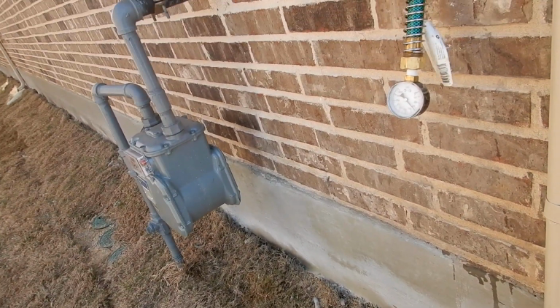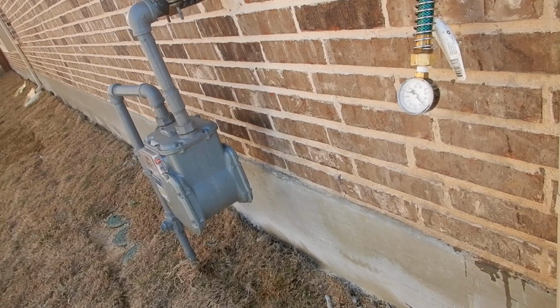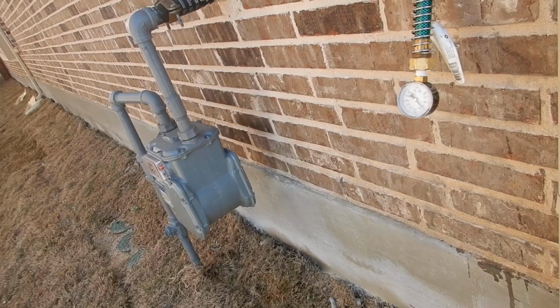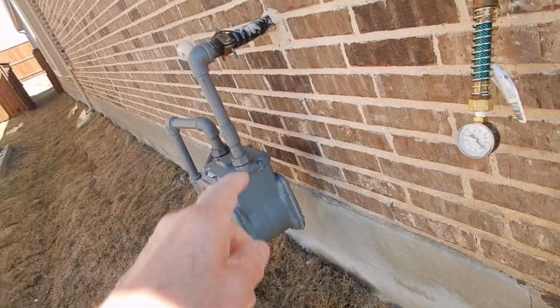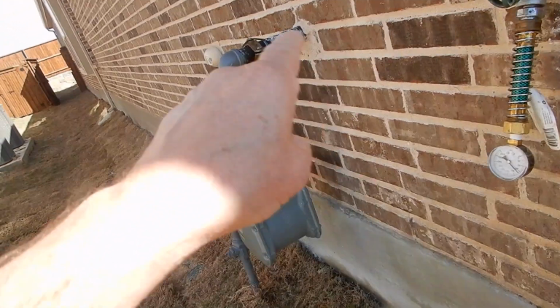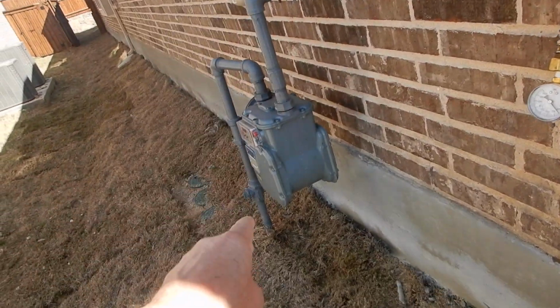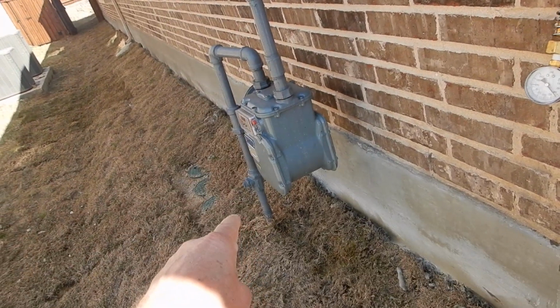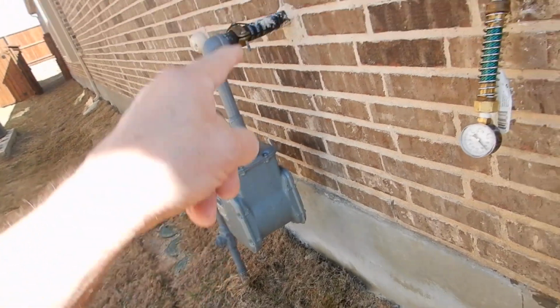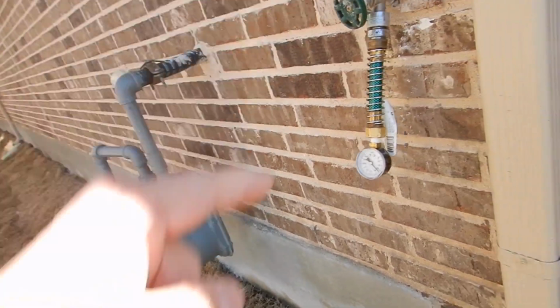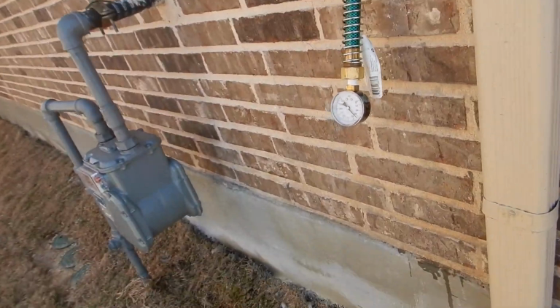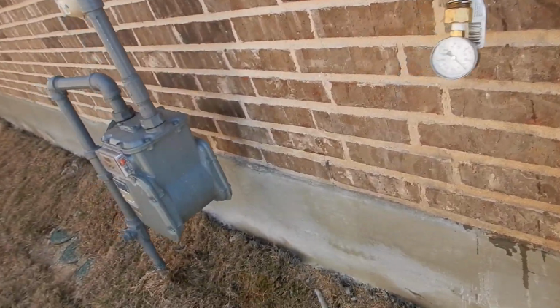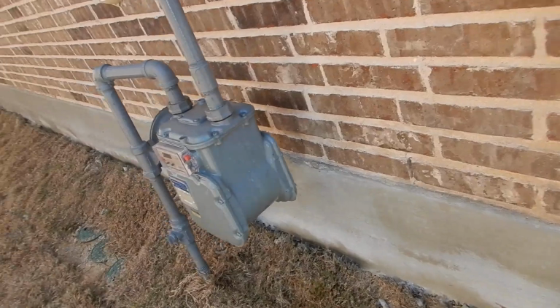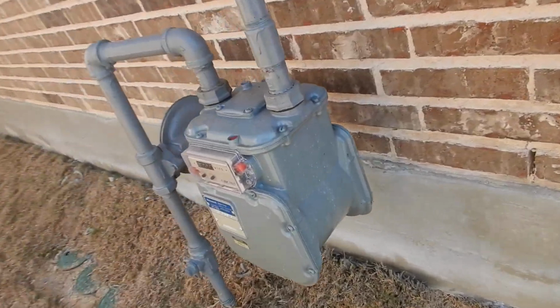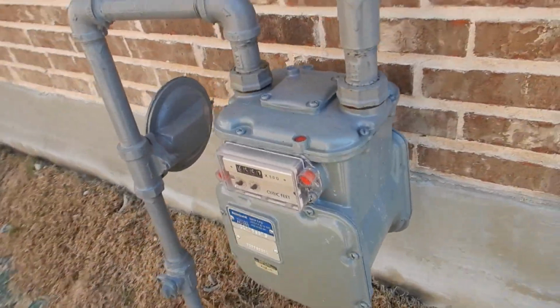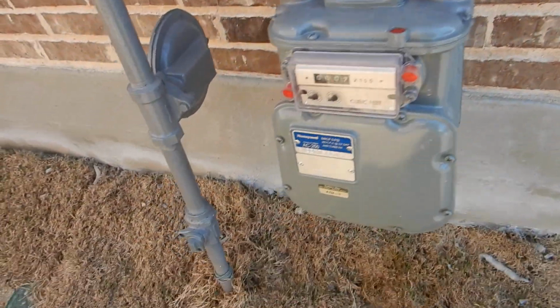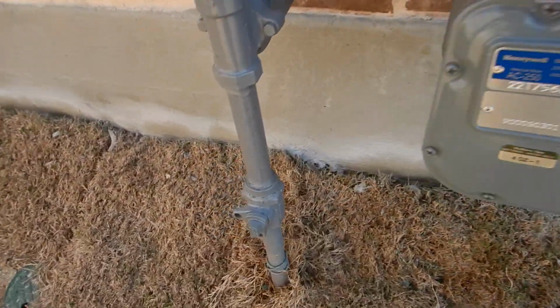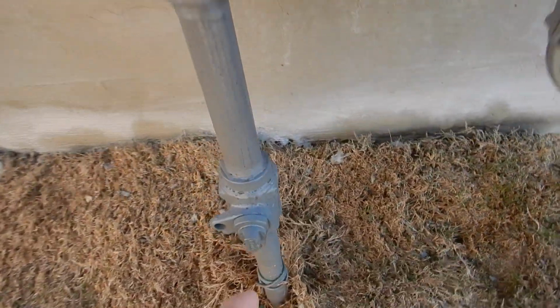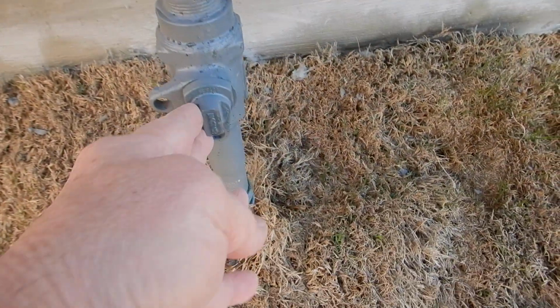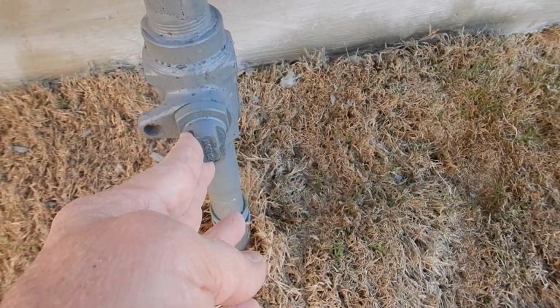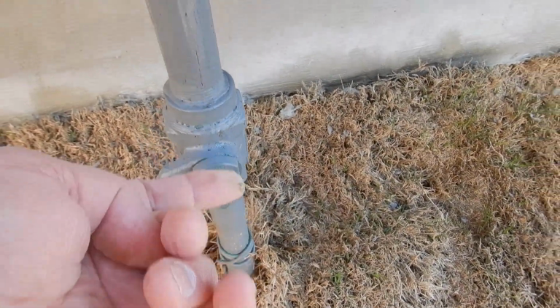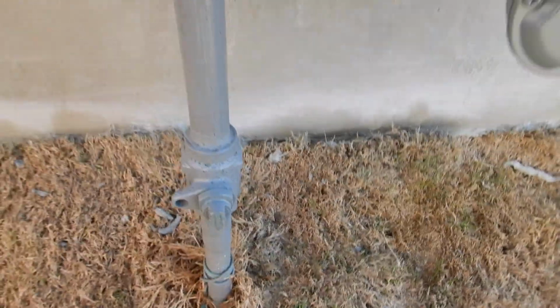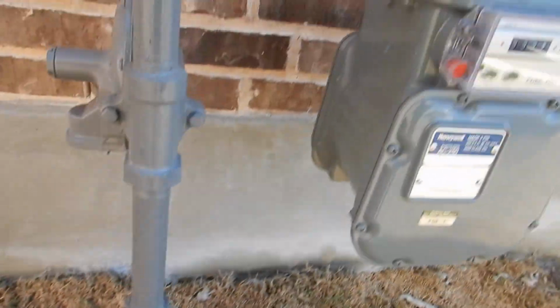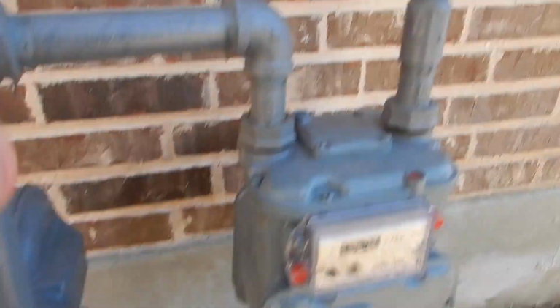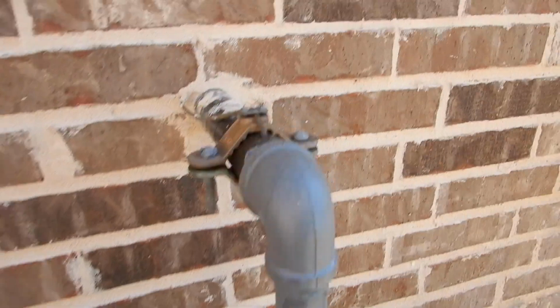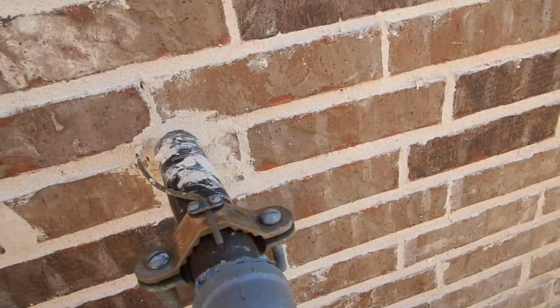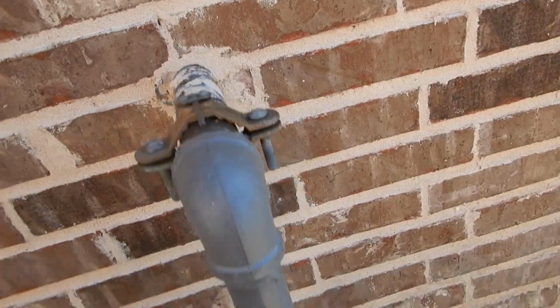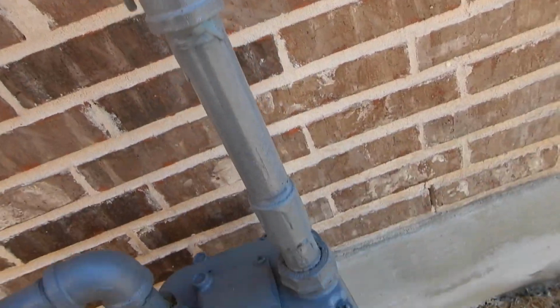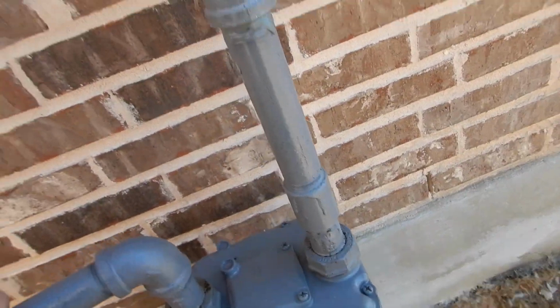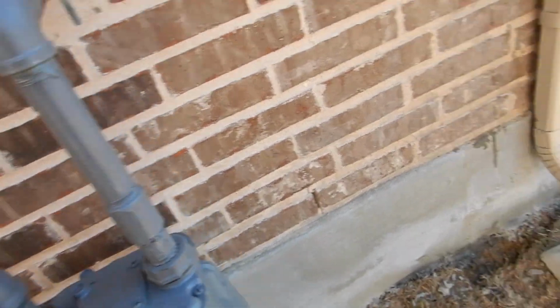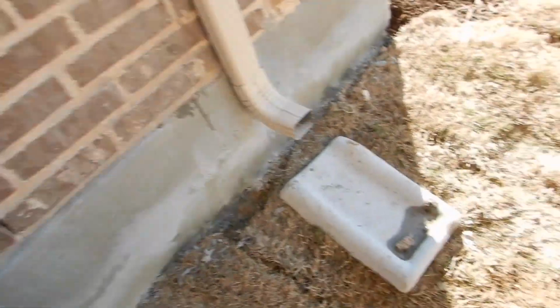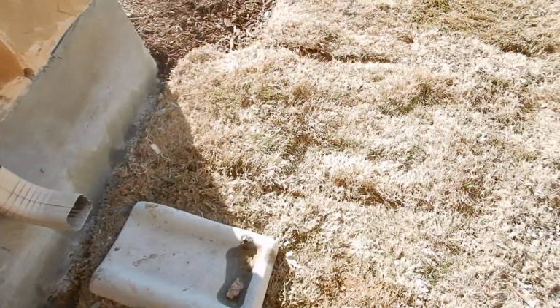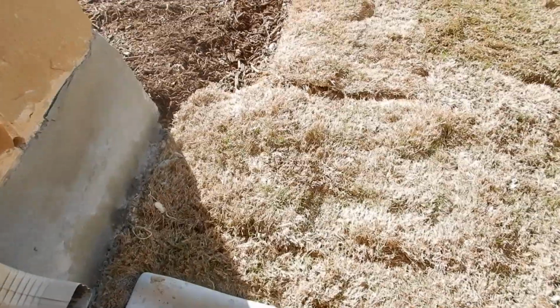This is the gas meter on the north side of the front bedroom. Parallel is on, perpendicular is off. Electrical bonding is present — that's looking good.